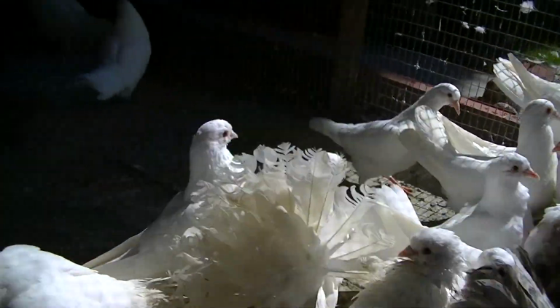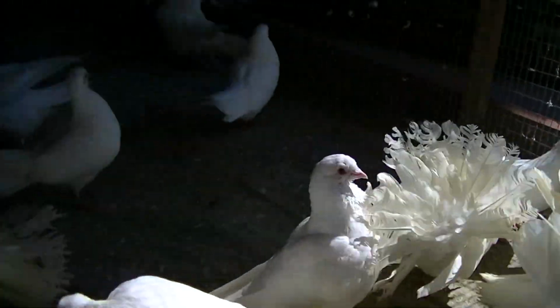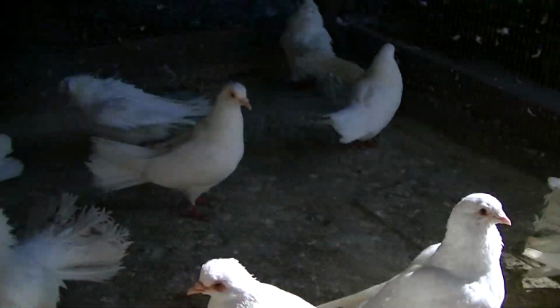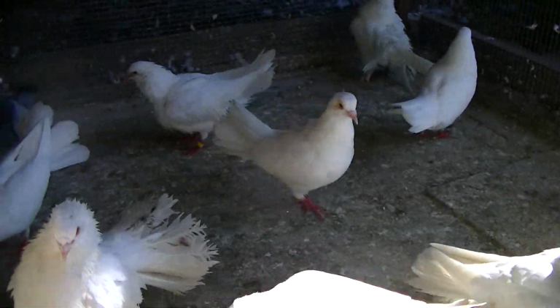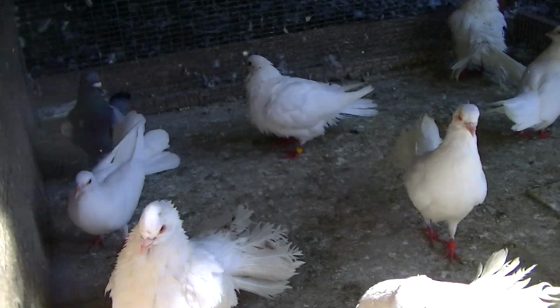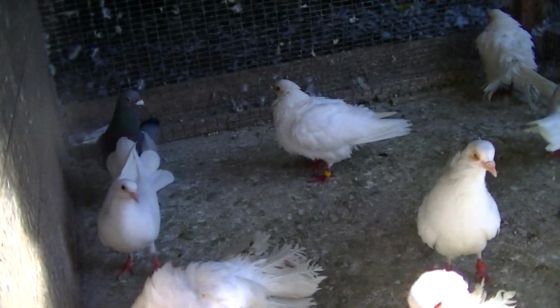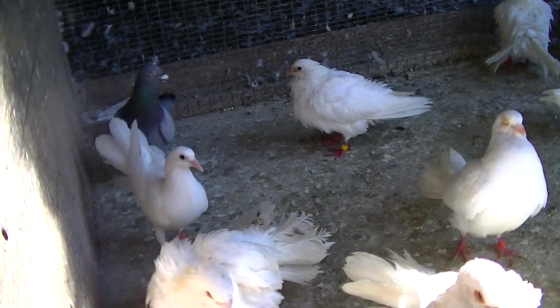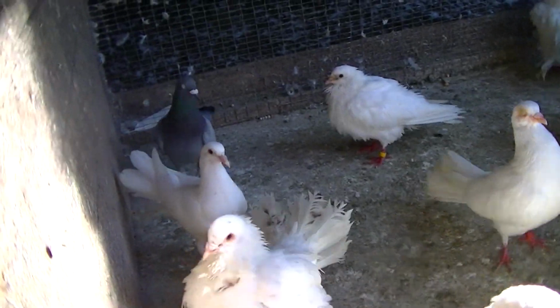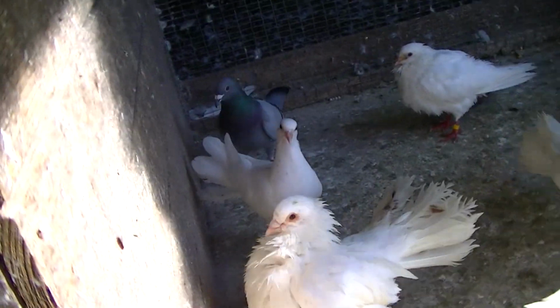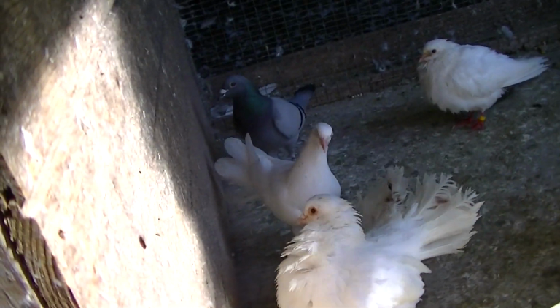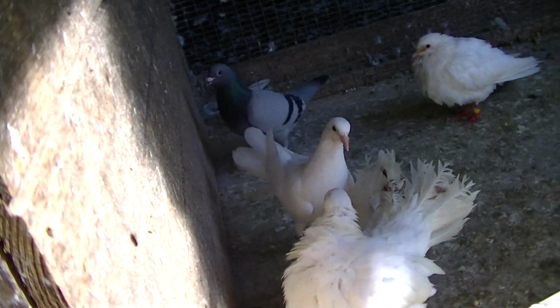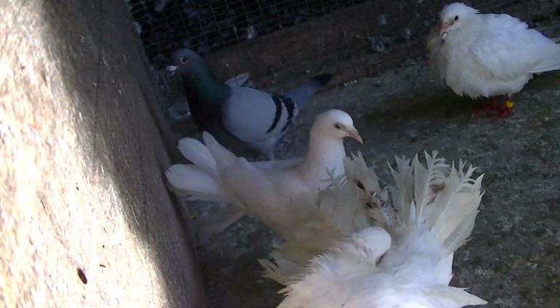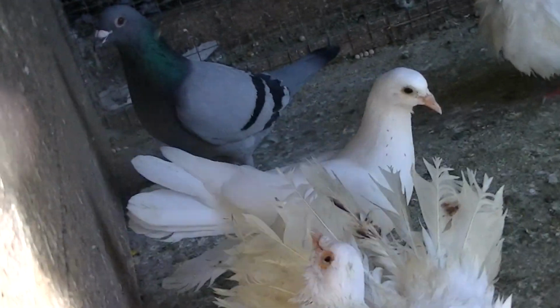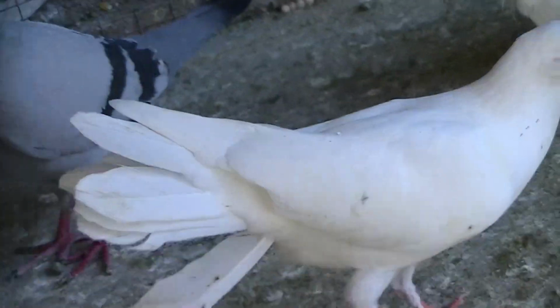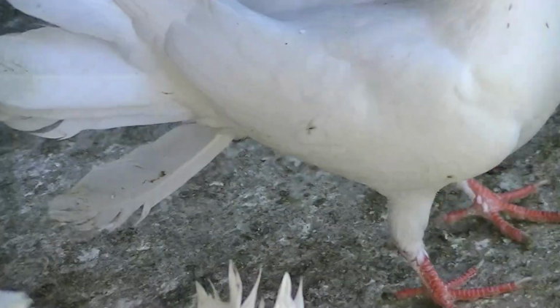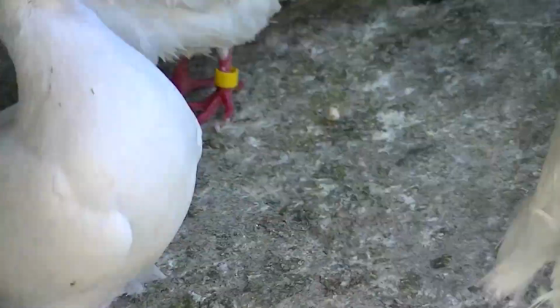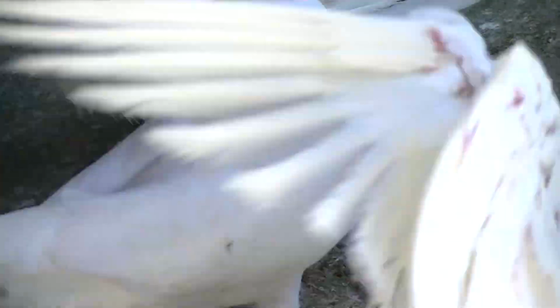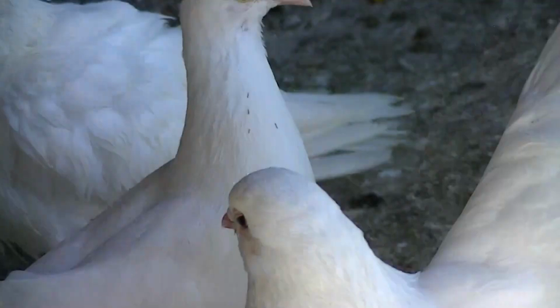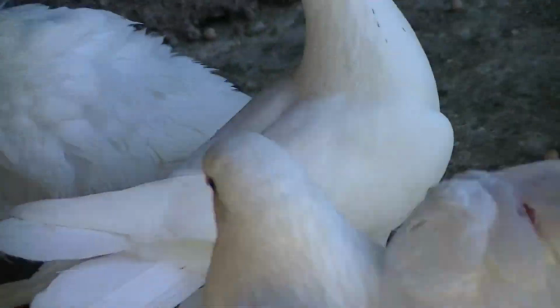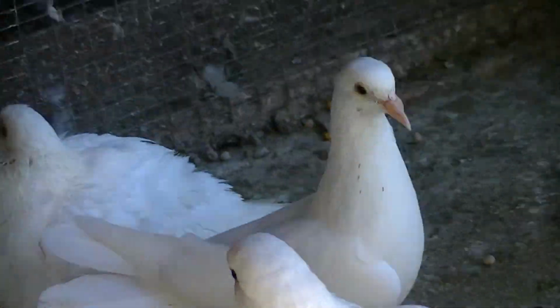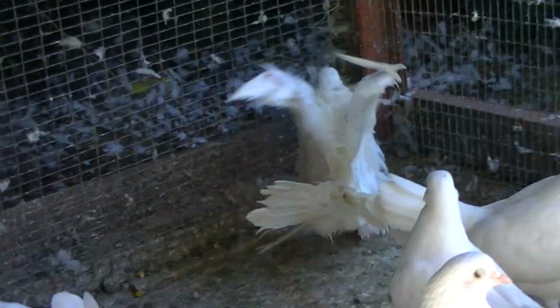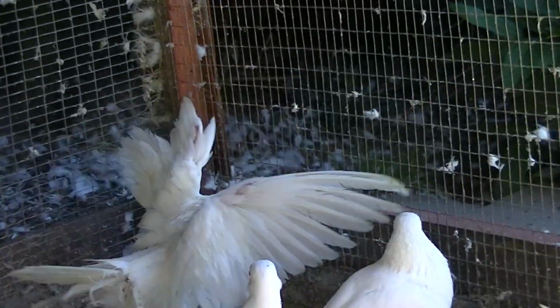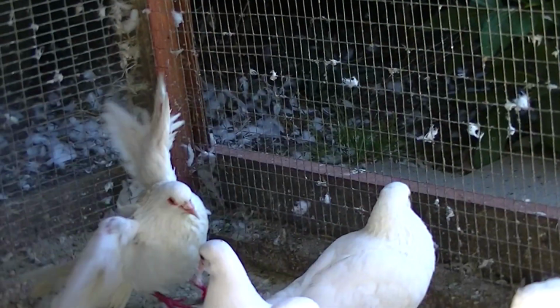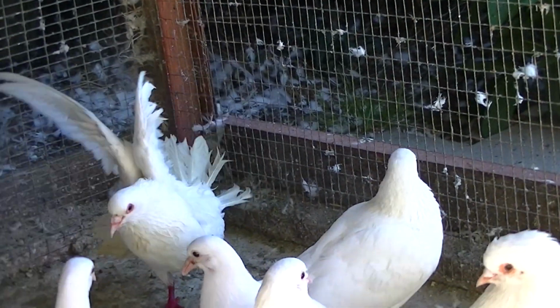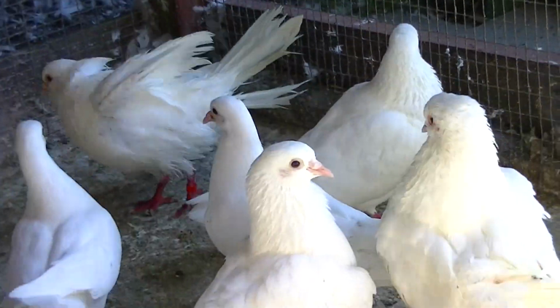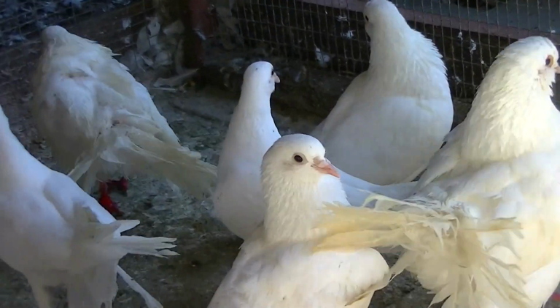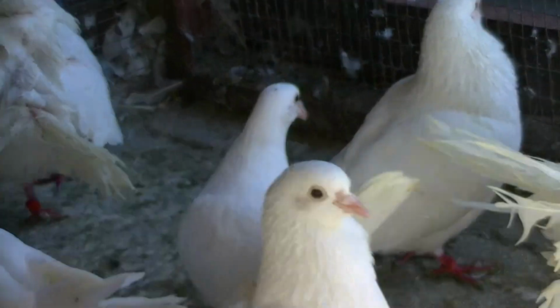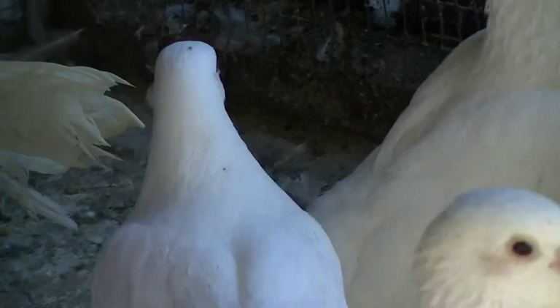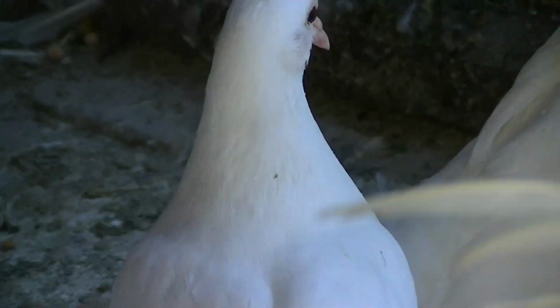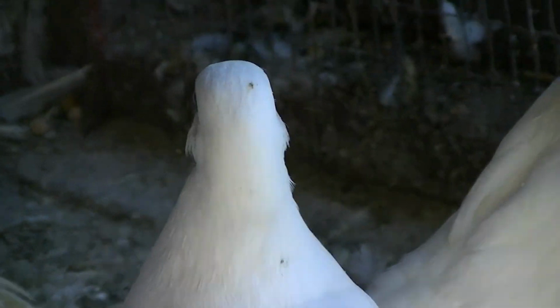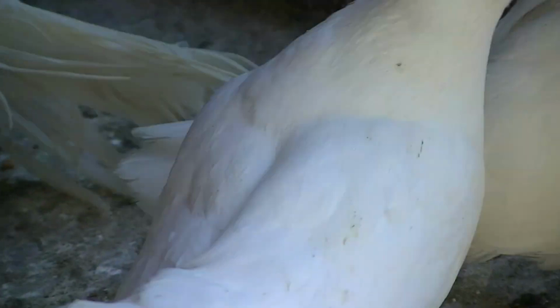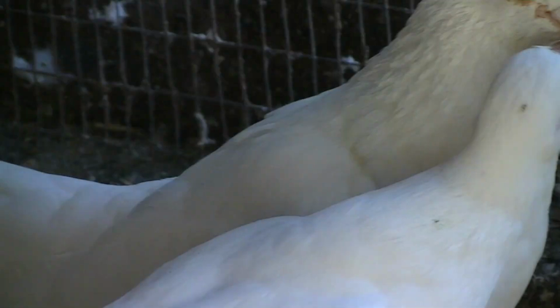Four babies I've transferred in here last week. Like that curved tail there seemed to be doing well, and that other baby there seemed to be doing well as well.